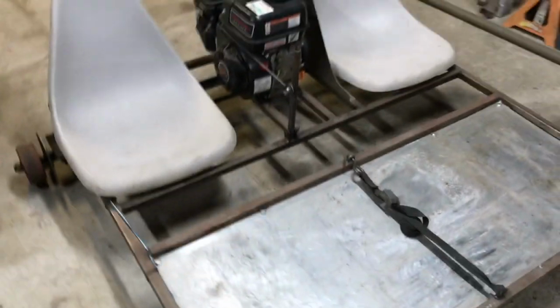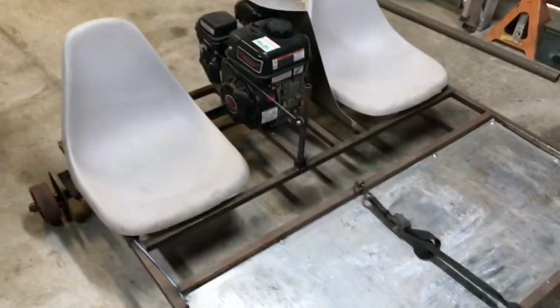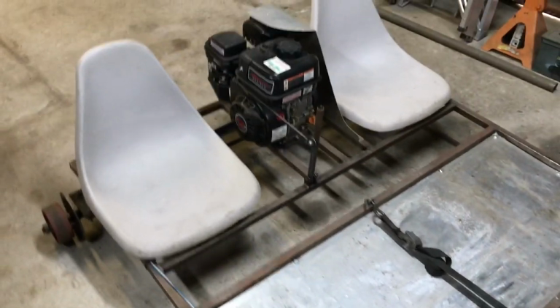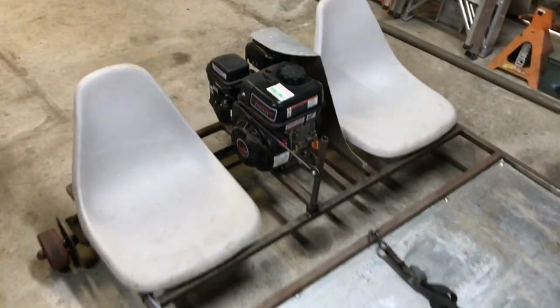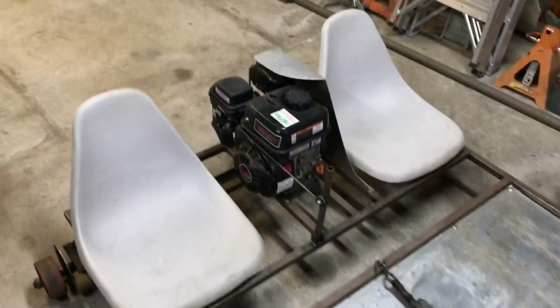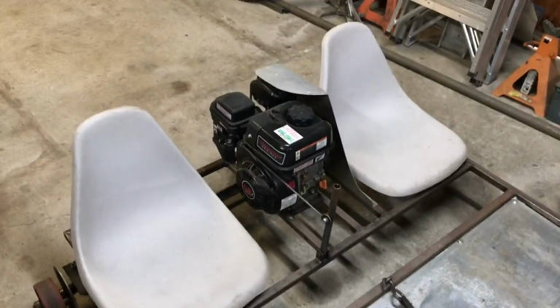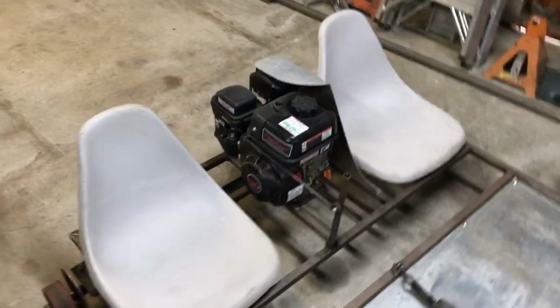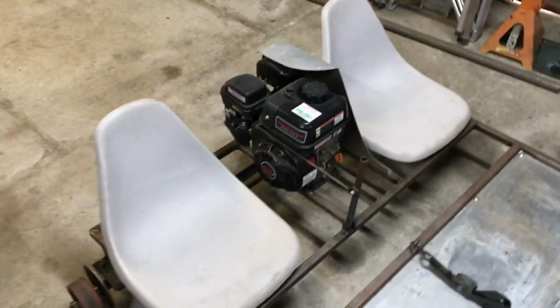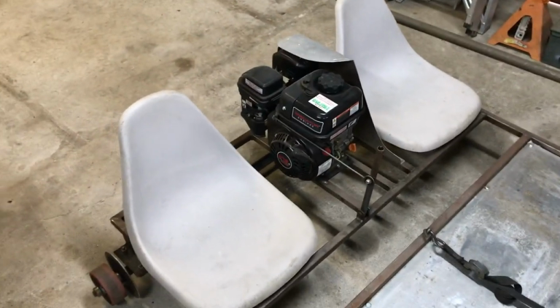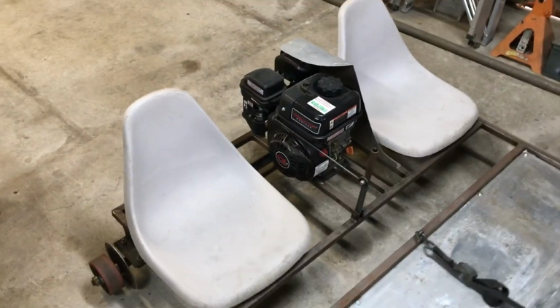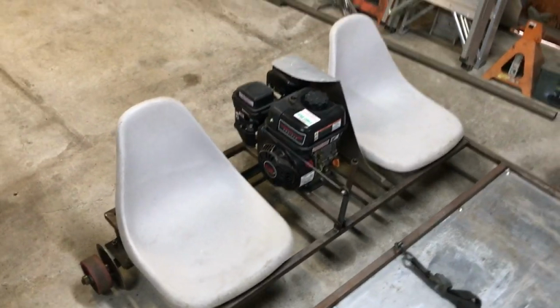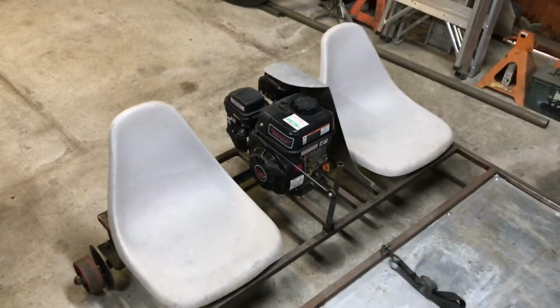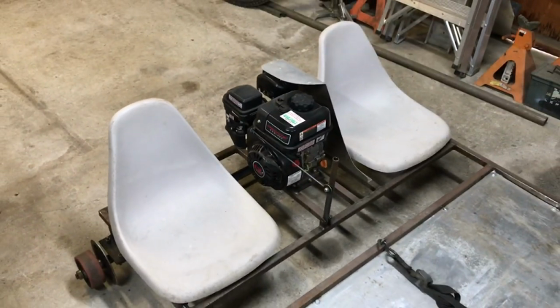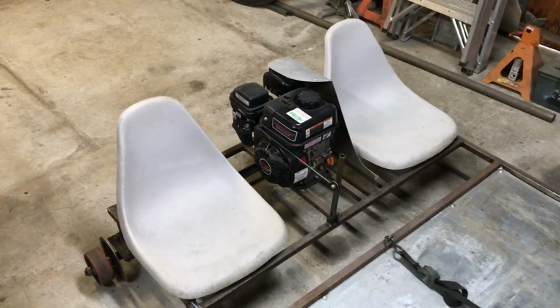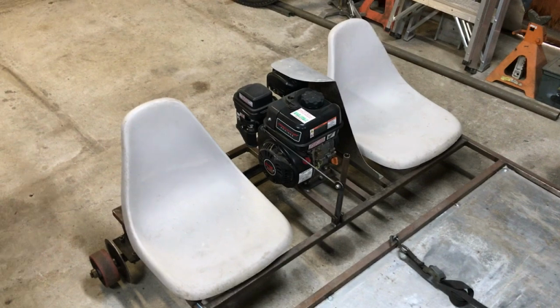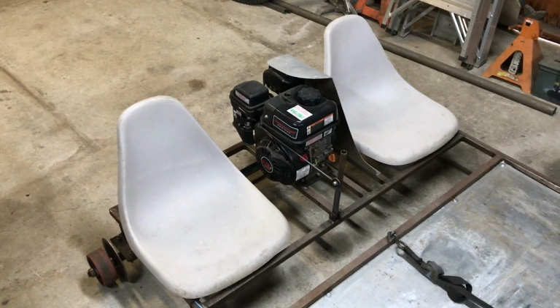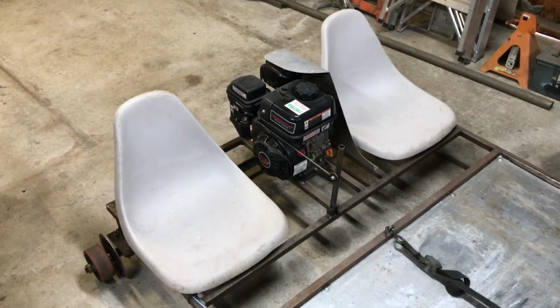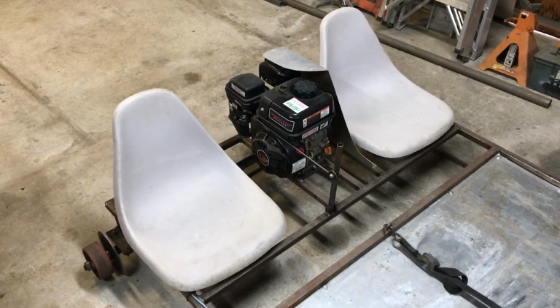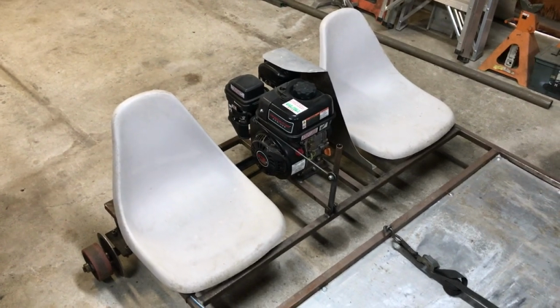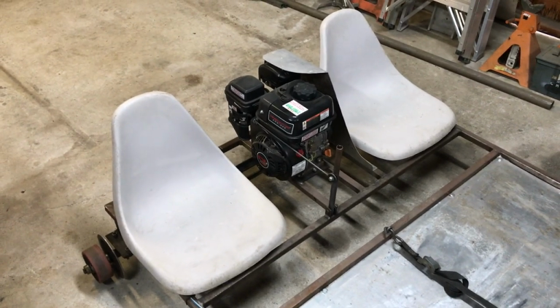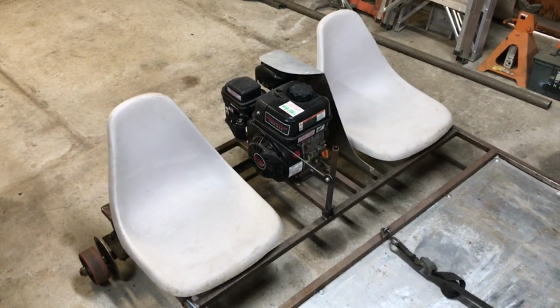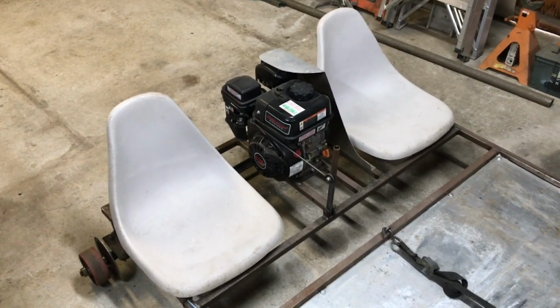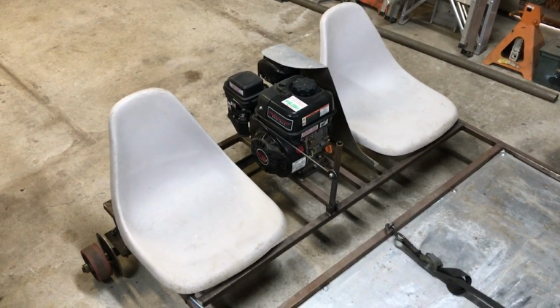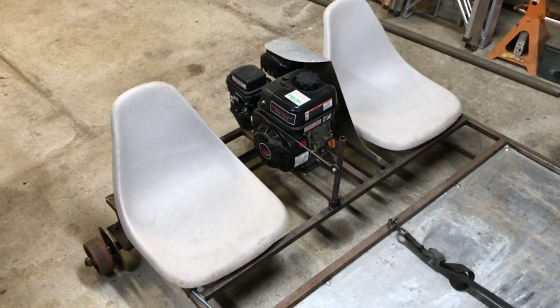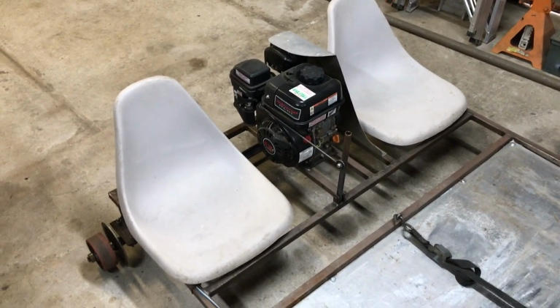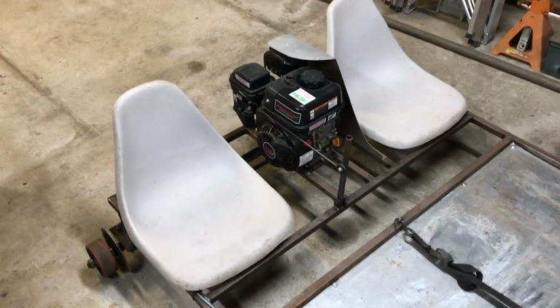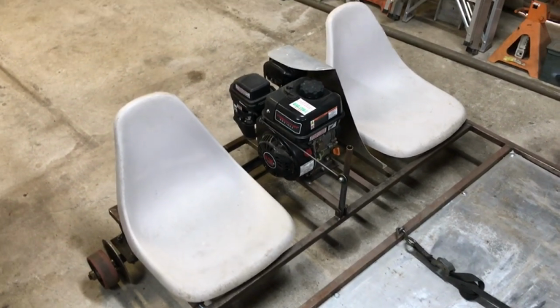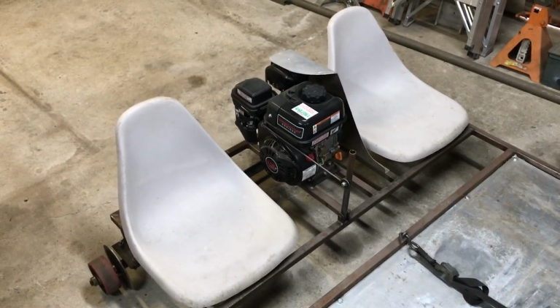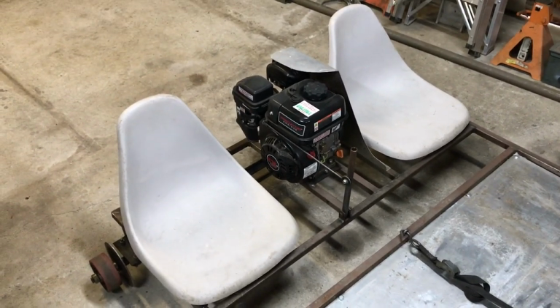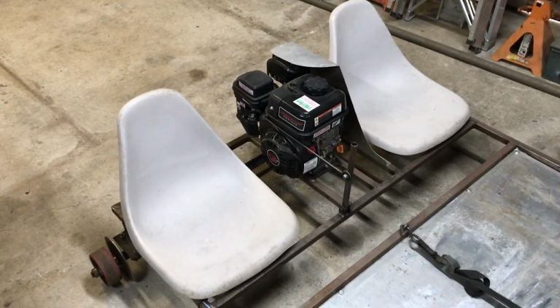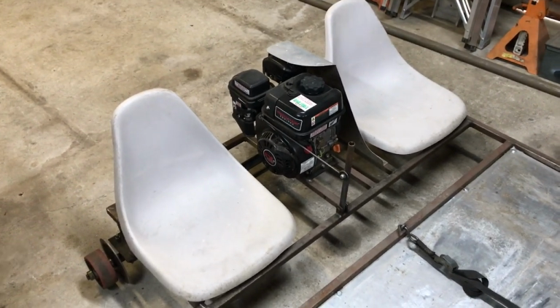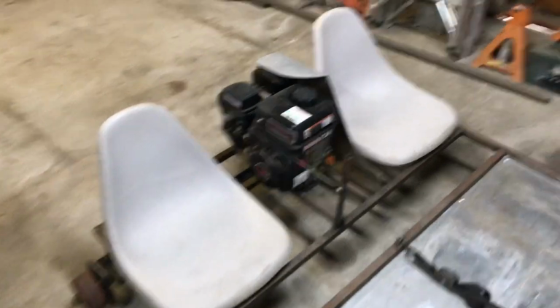The seats are from Walmart — they're just fishing boat seats, really lightweight. I tried to keep the overall weight of the vehicle down as low as possible because we have to be able to pick it up.